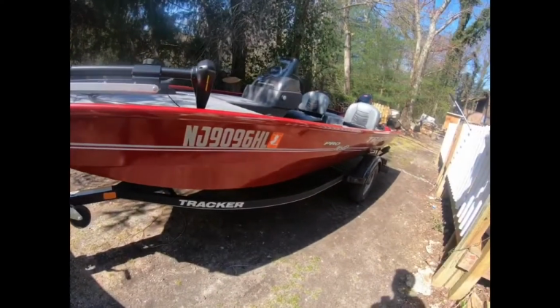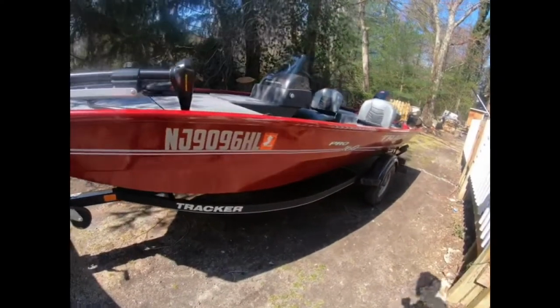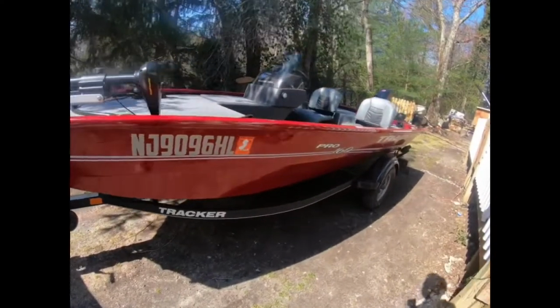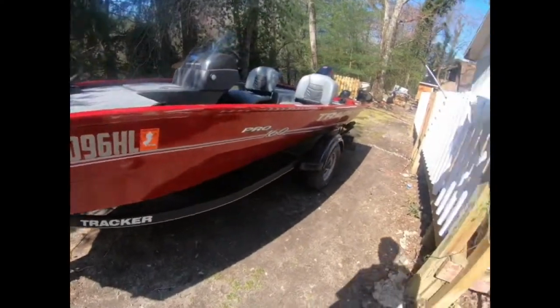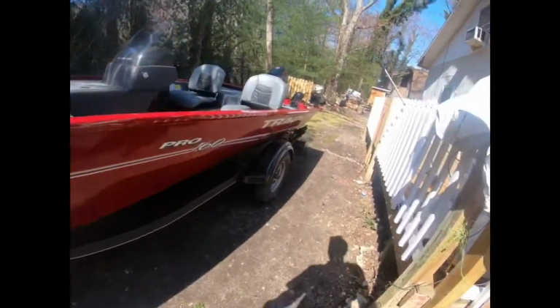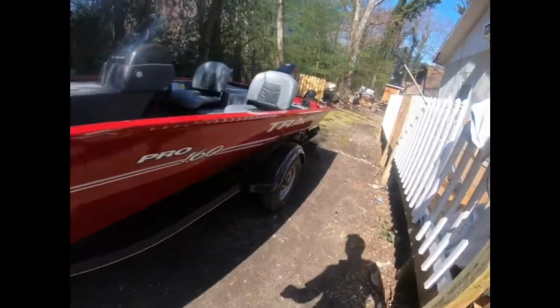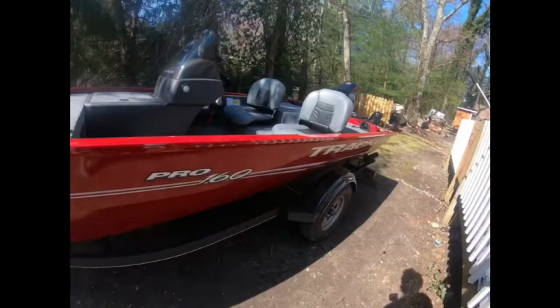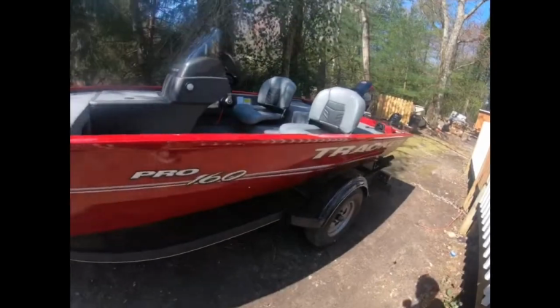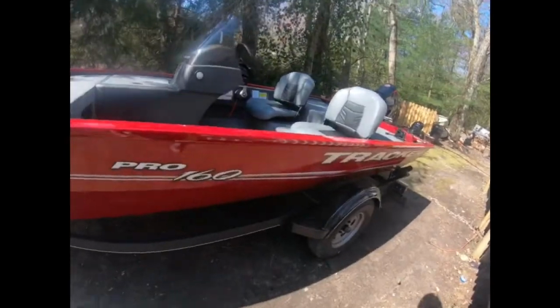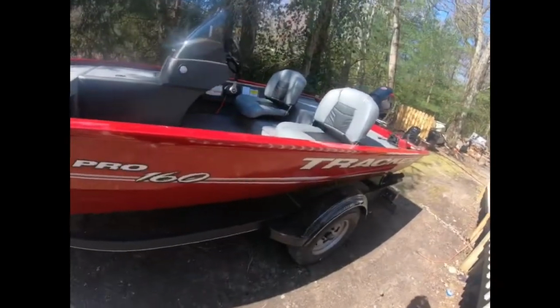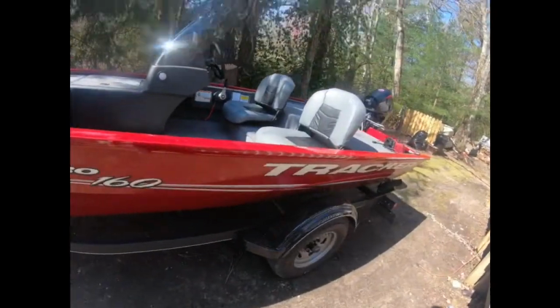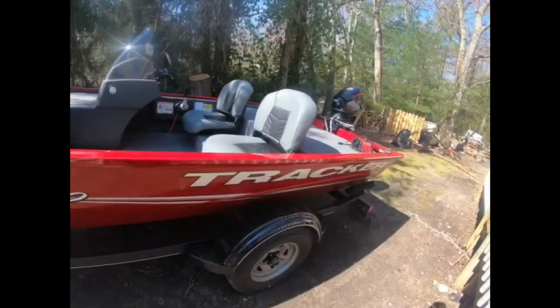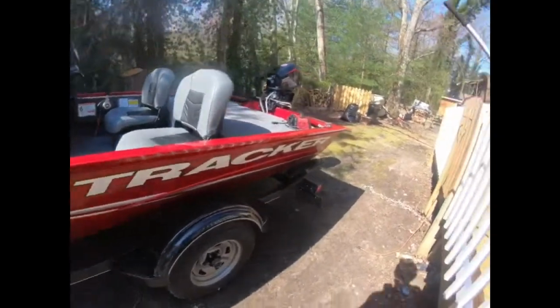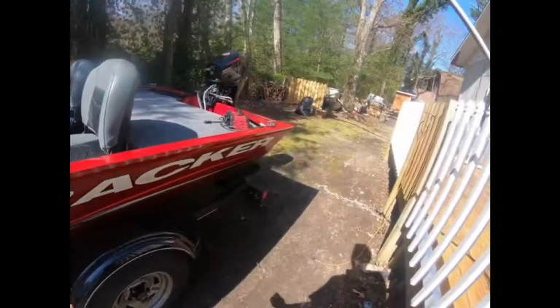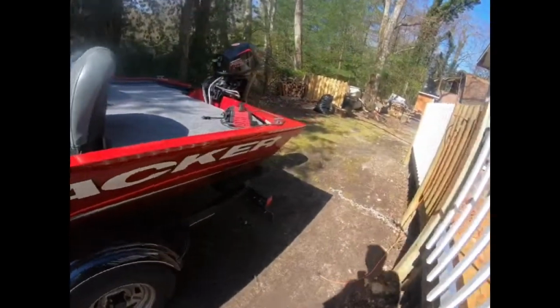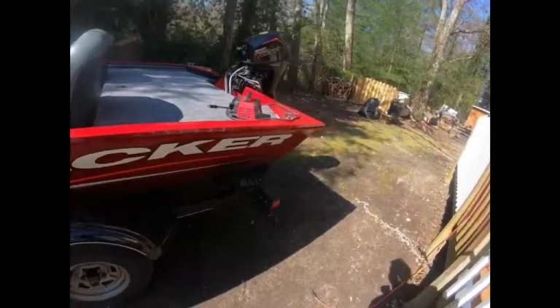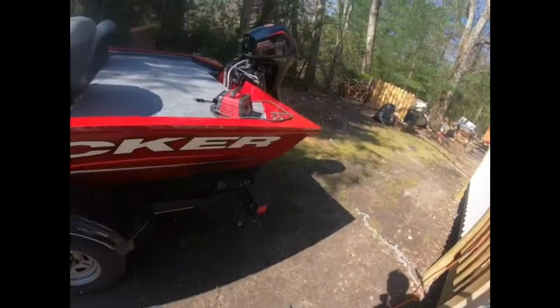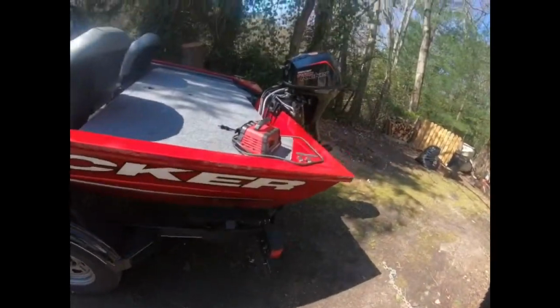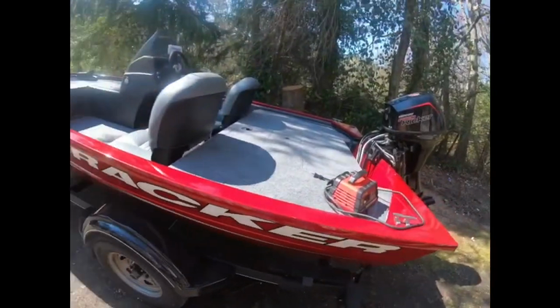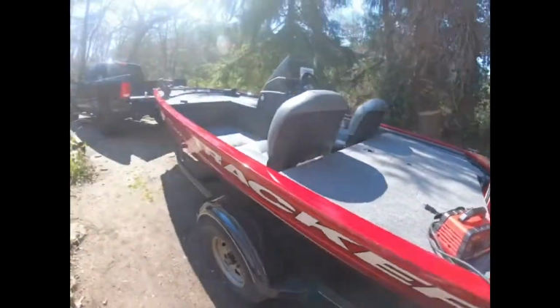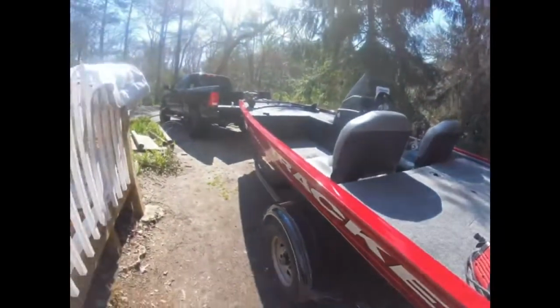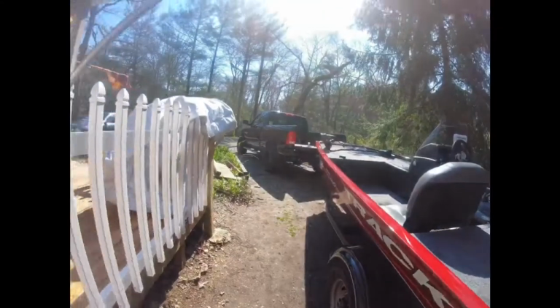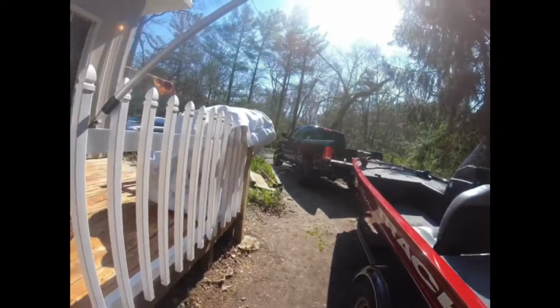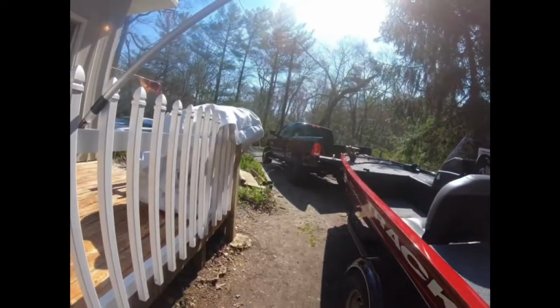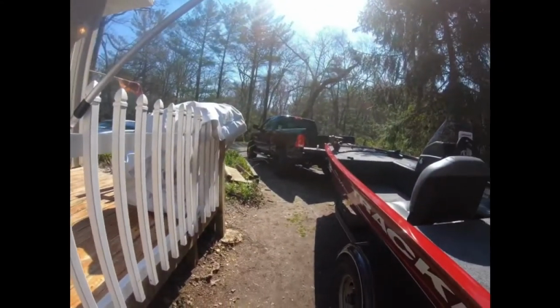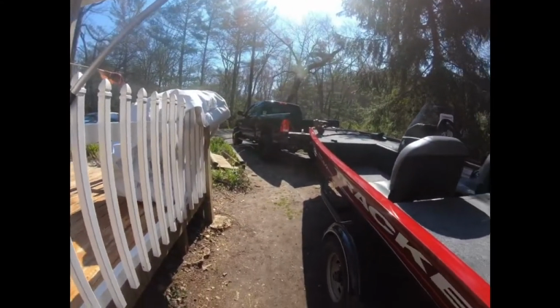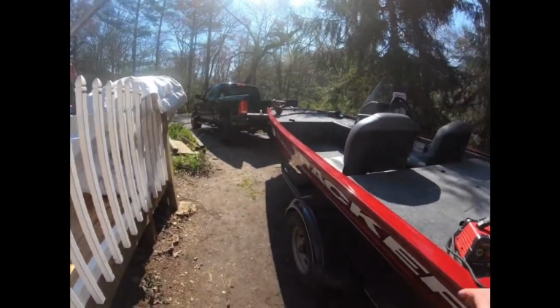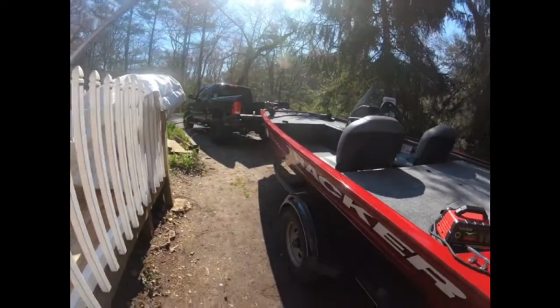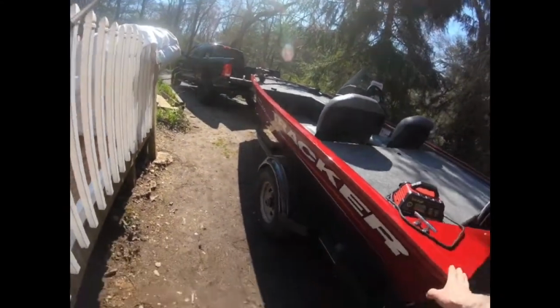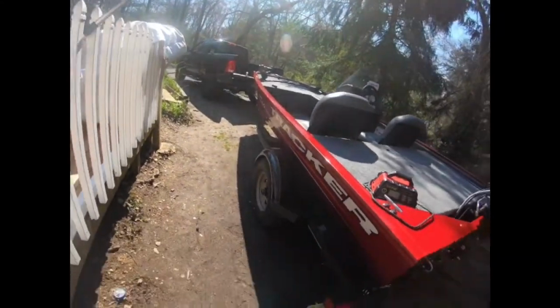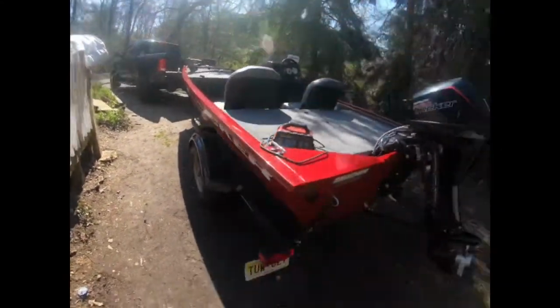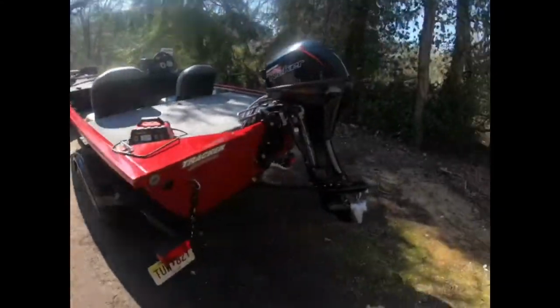I'll give you guys a little walk-around so you can see the side of the boat. I went with the red one — it's the only one they had in stock. I personally would have gone with the black one to match my truck, but I like red so that's okay.